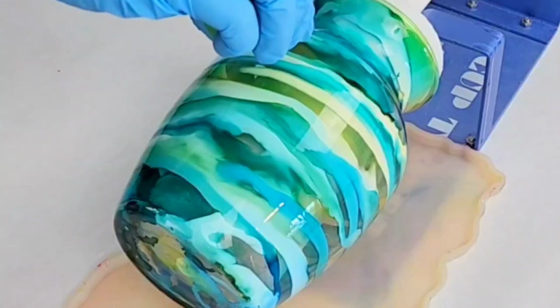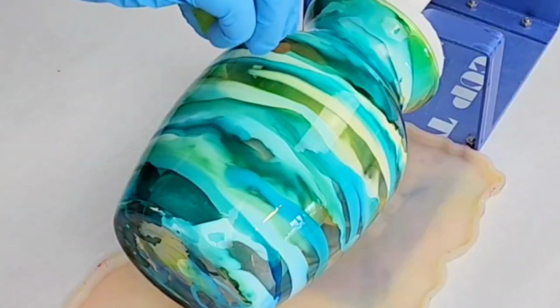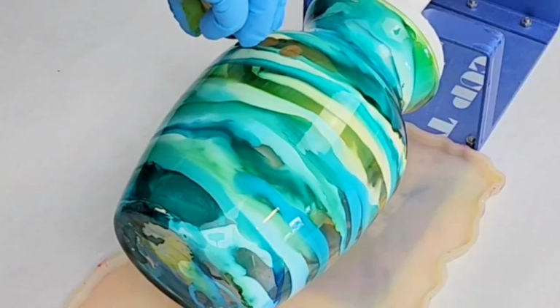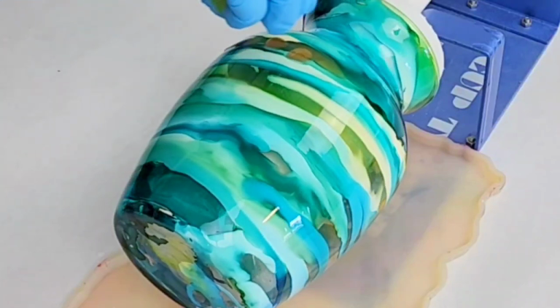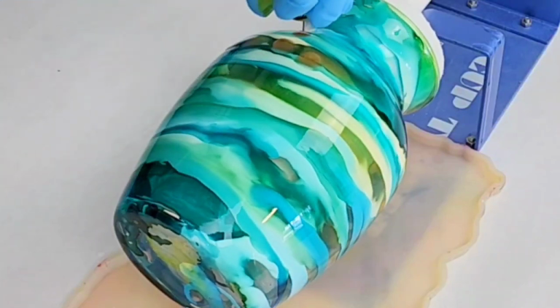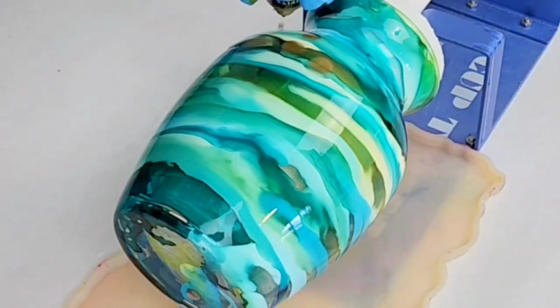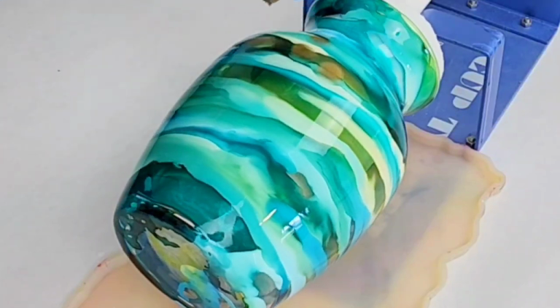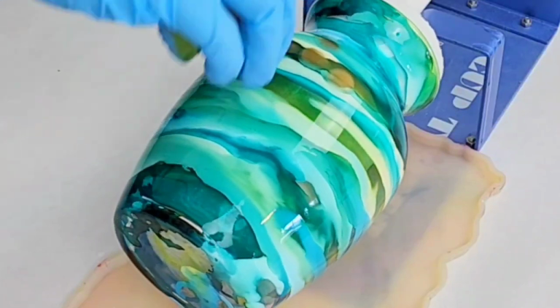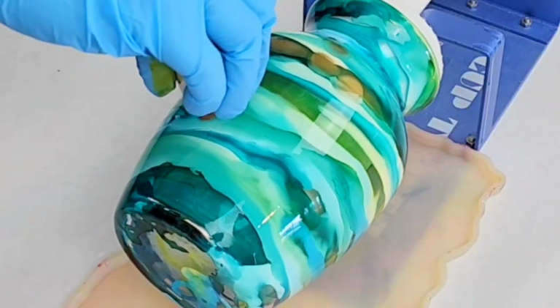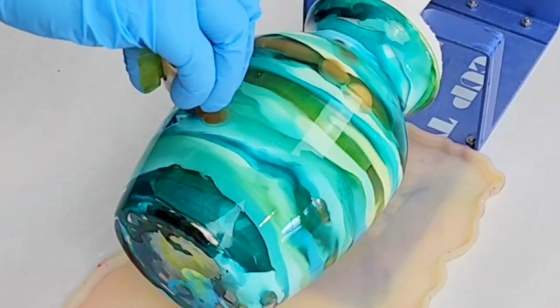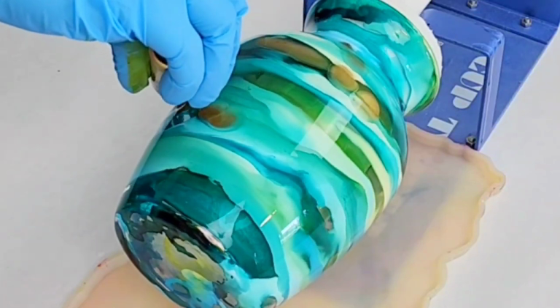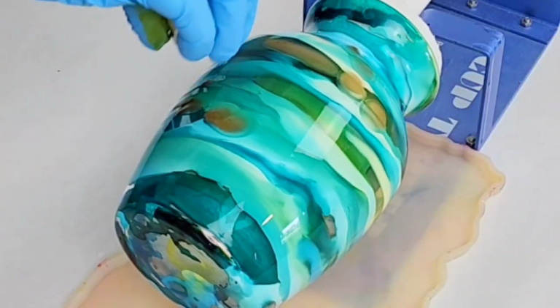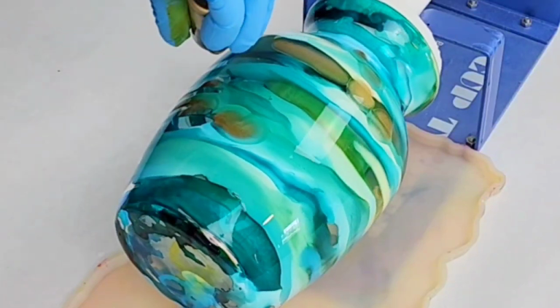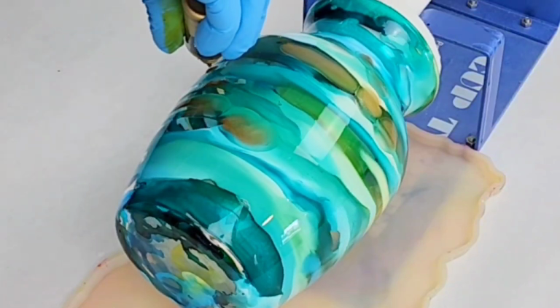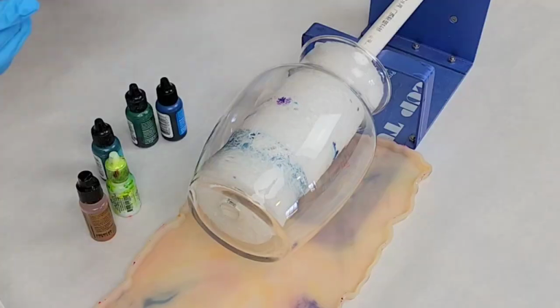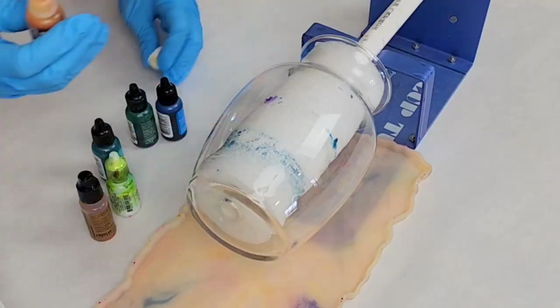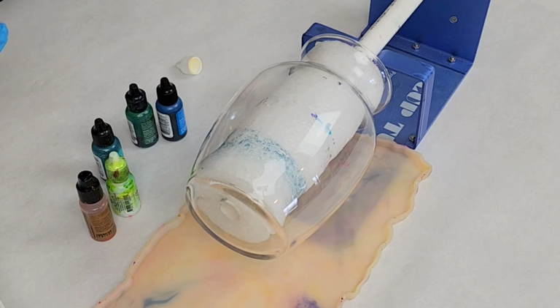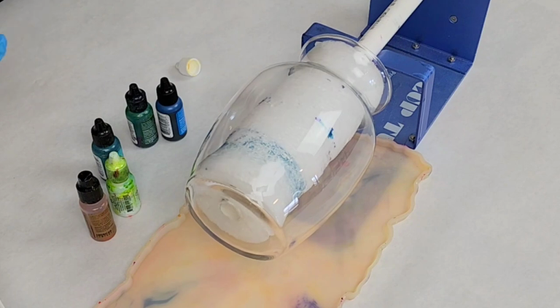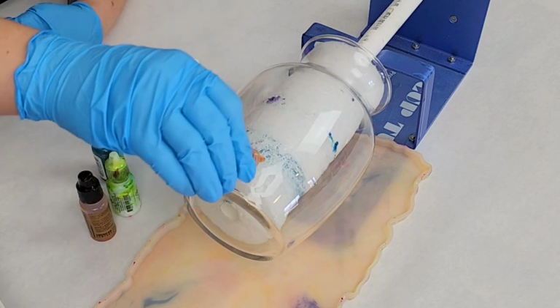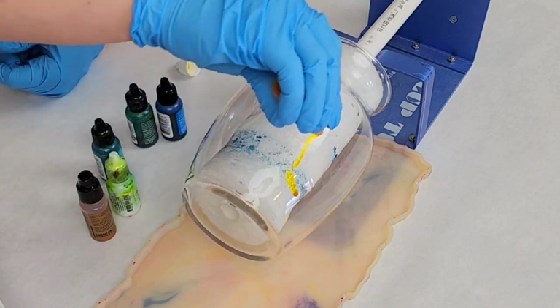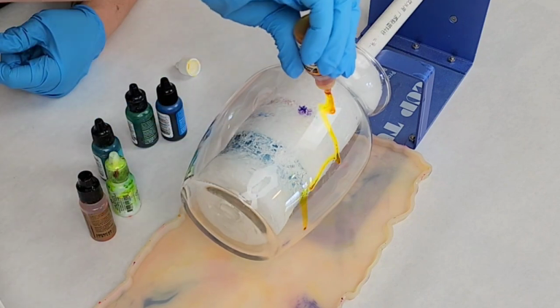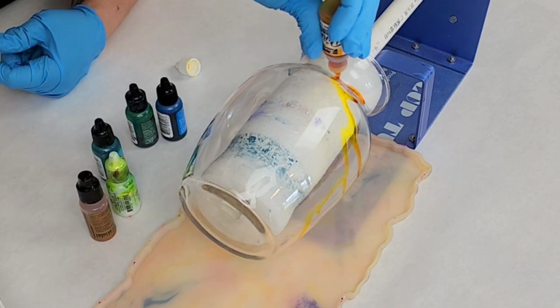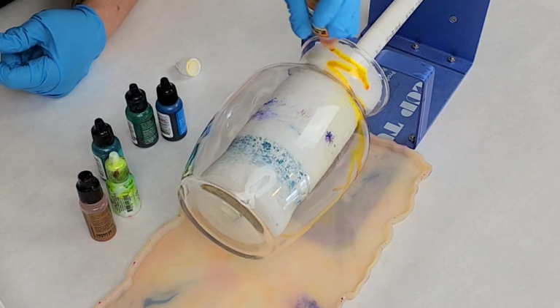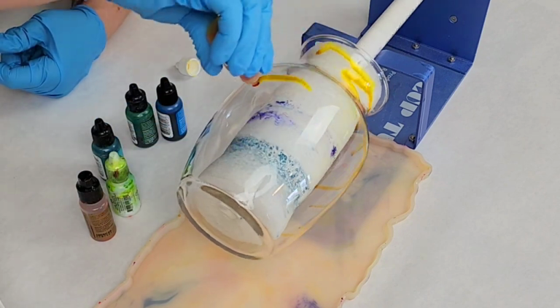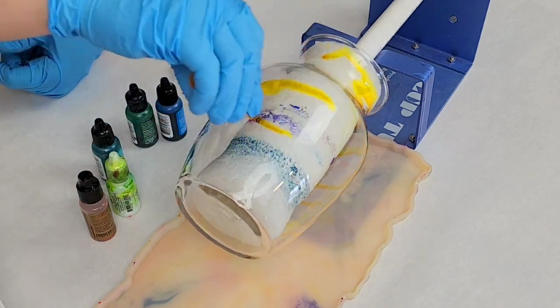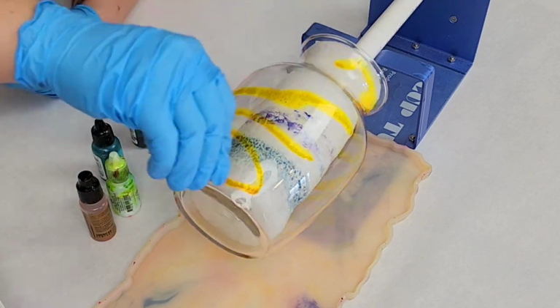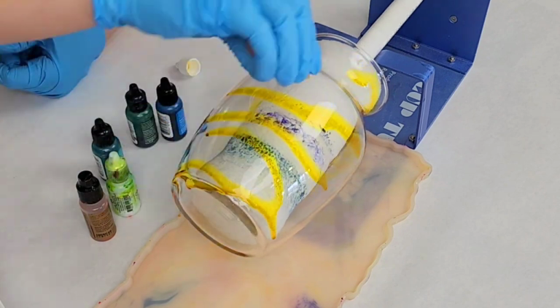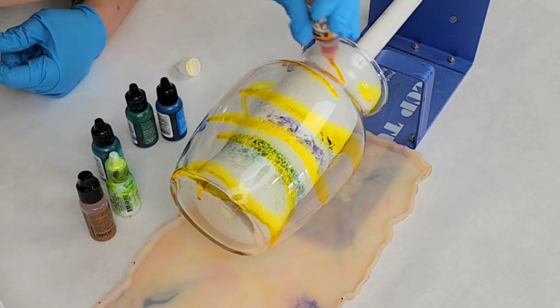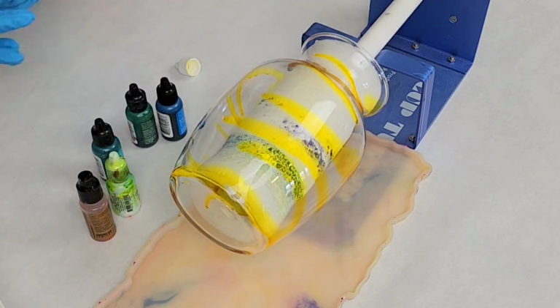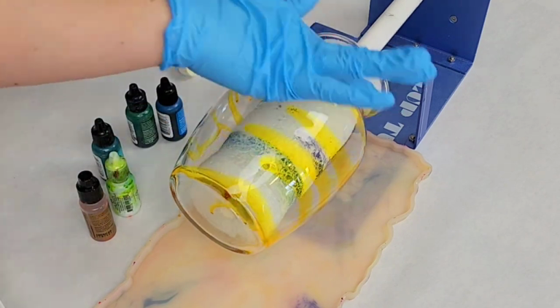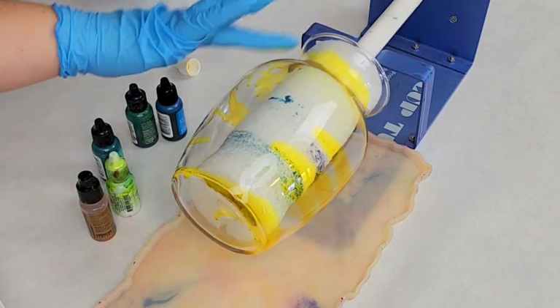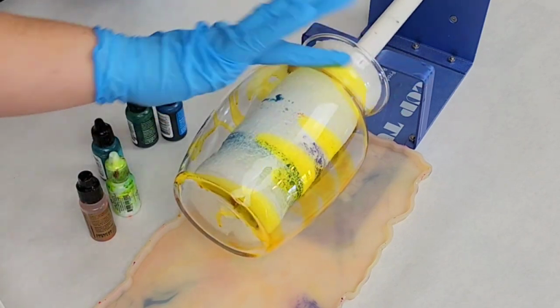Hey guys, Mixed Media Girl here. Today I'm doing a really cool alcohol ink vase. This is actually a really simple project even if you've never used alcohol inks before.